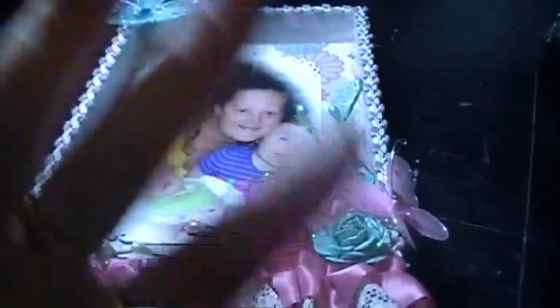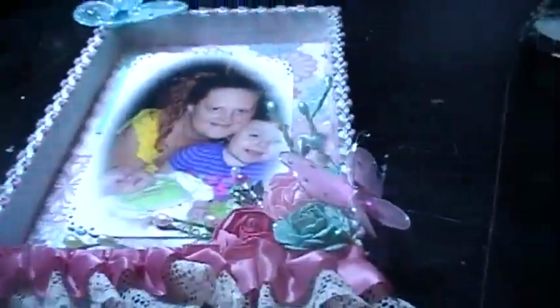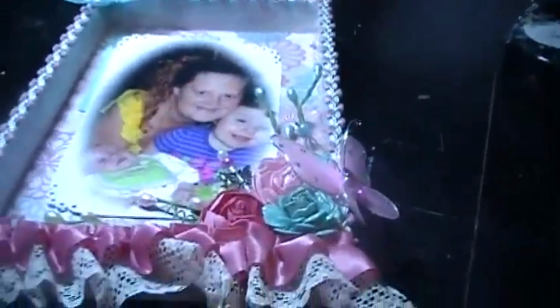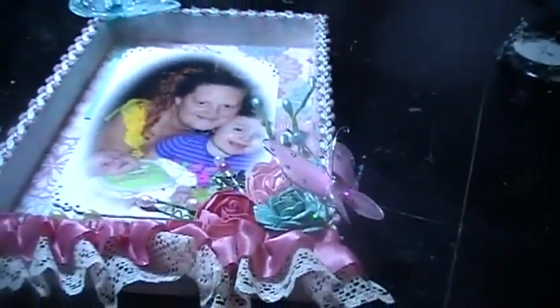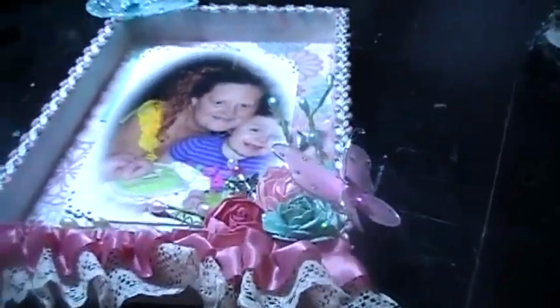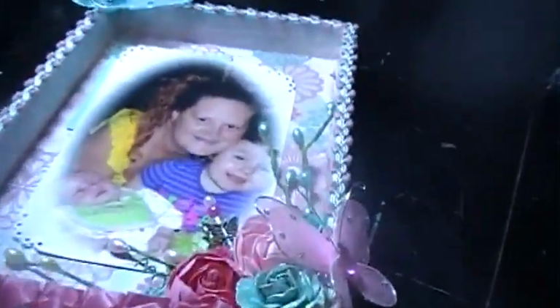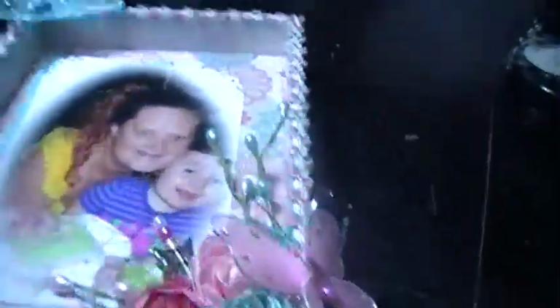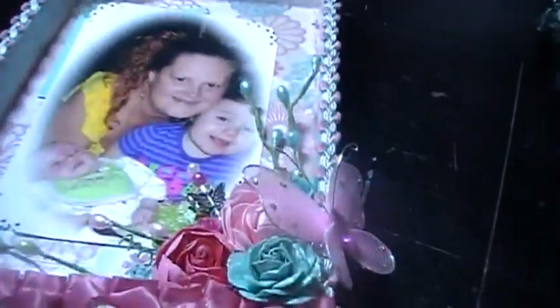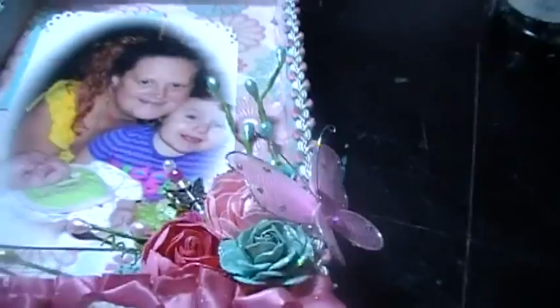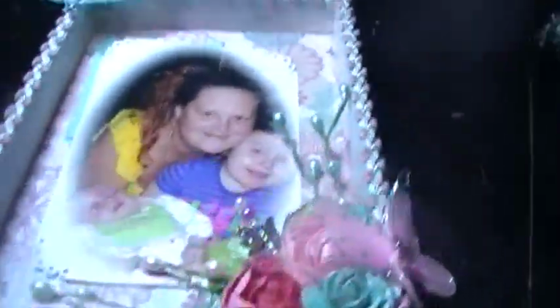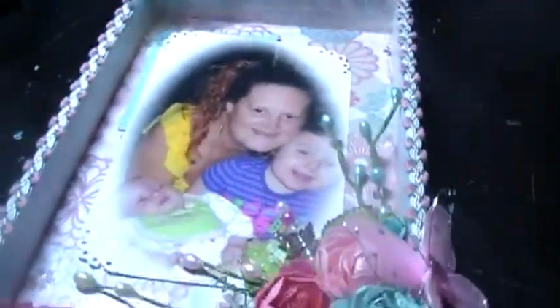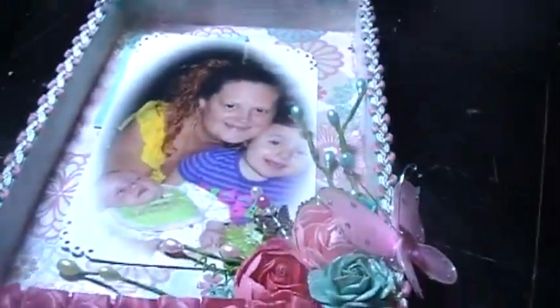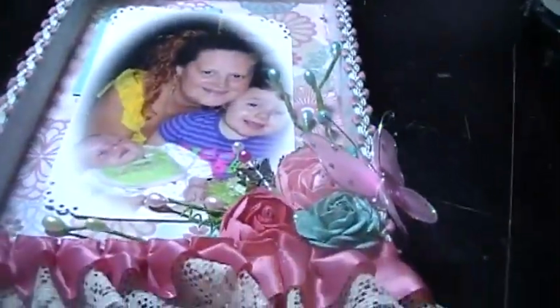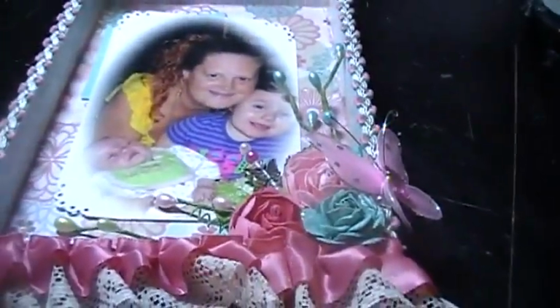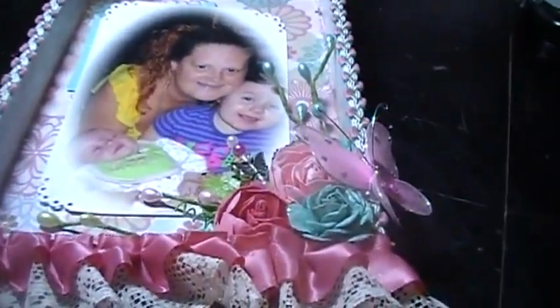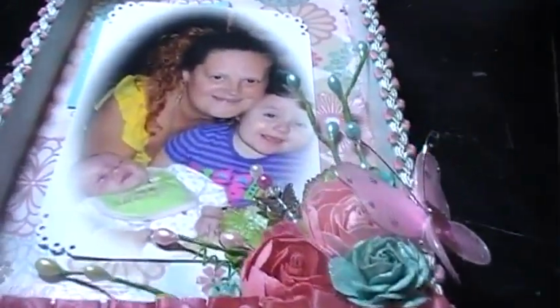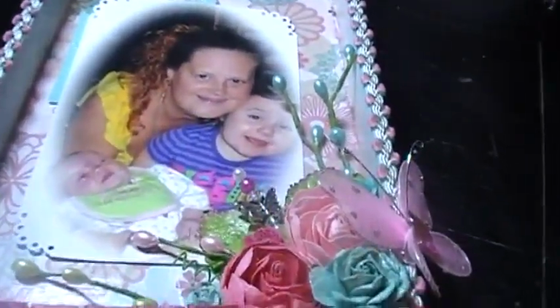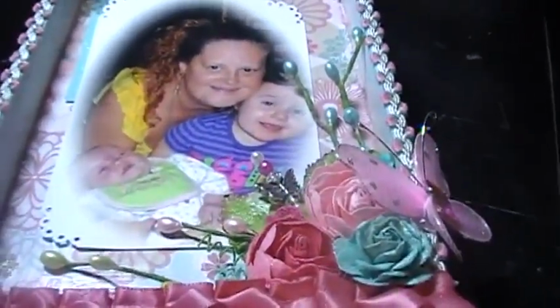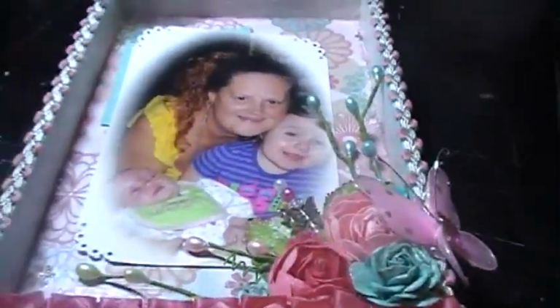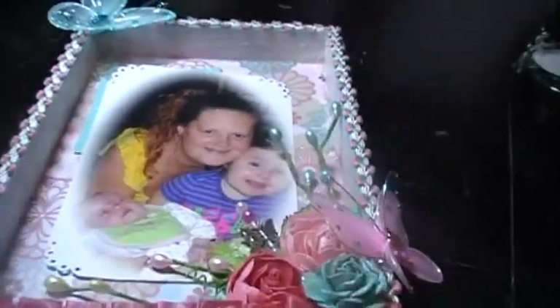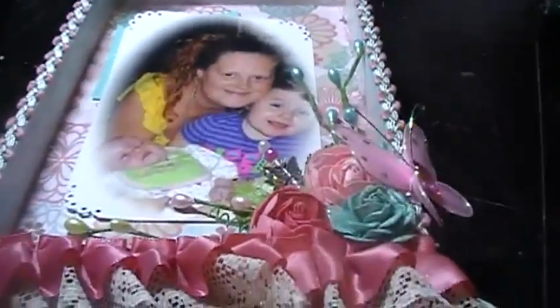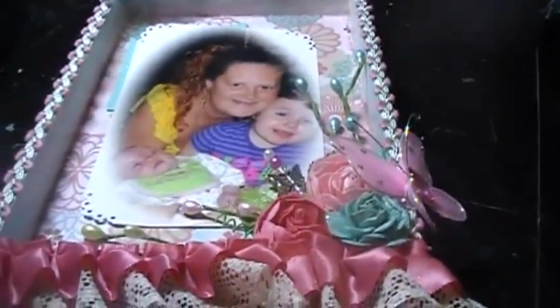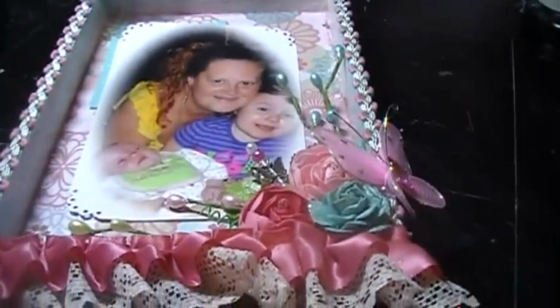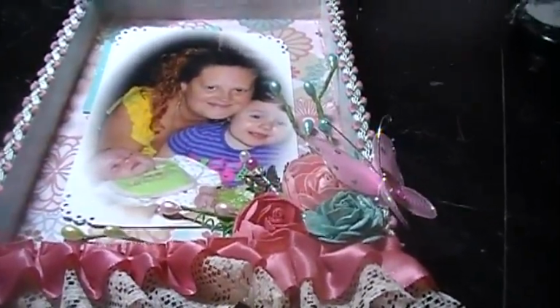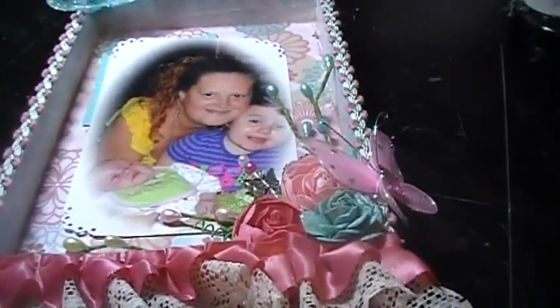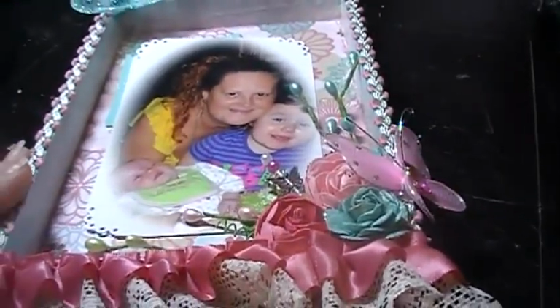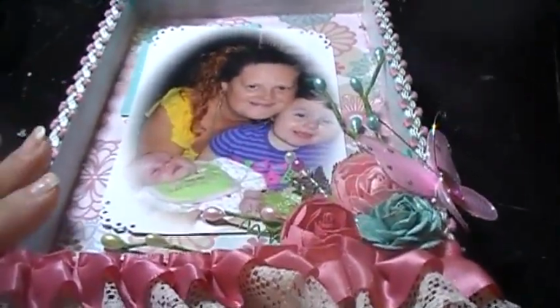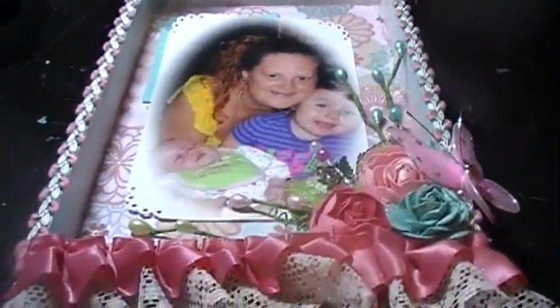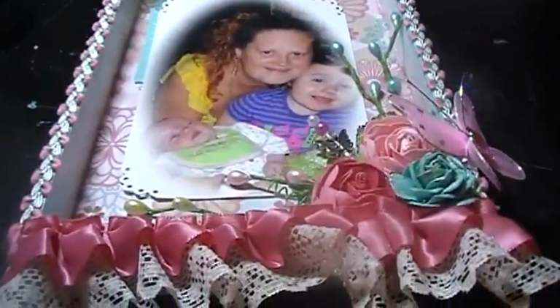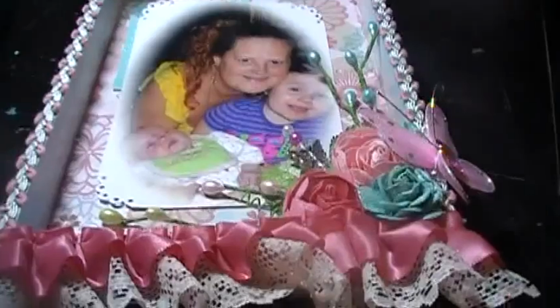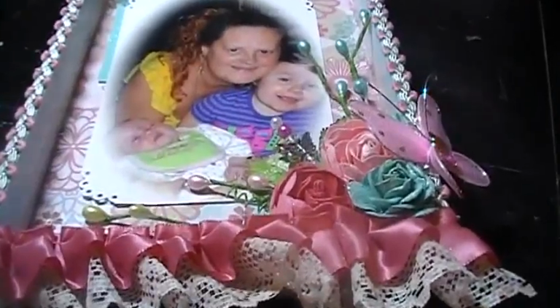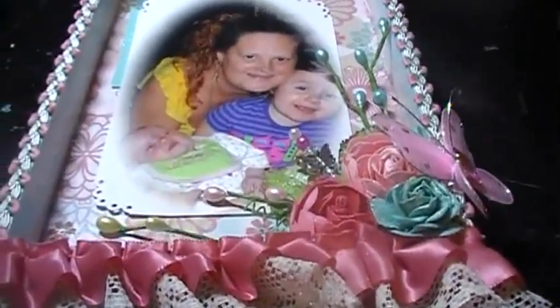Hi YouTube, it's me Jamie from Lovely Mom and Three. I just showed you a cigar box with a mini that I made of my little girls. This is kind of like the matching little wall hanging thing that I did.